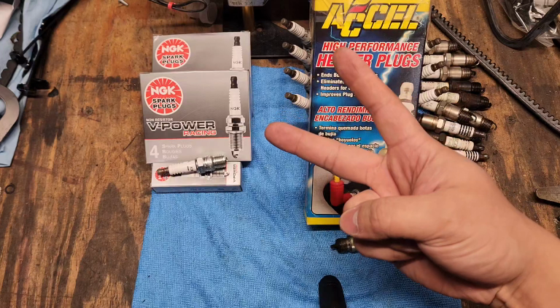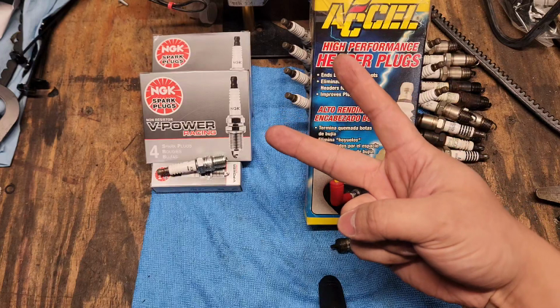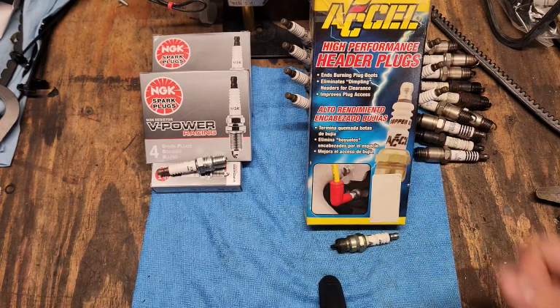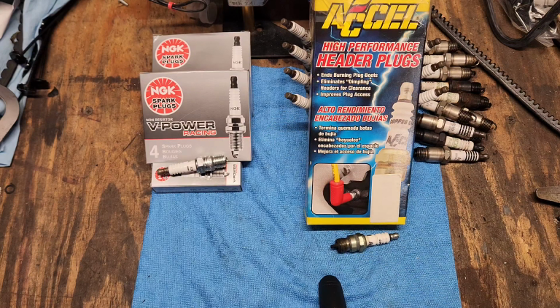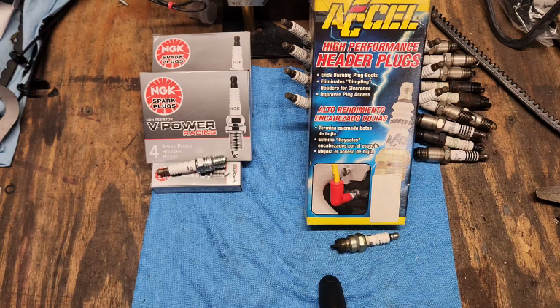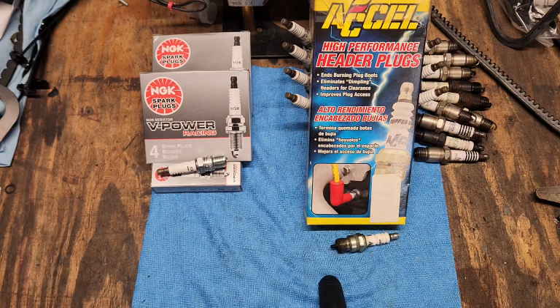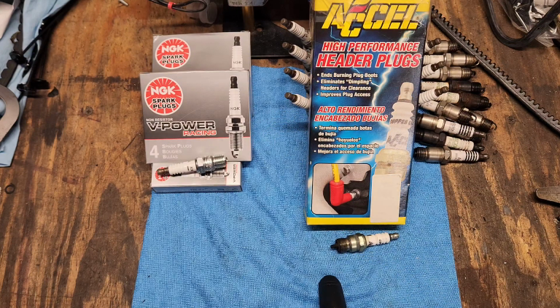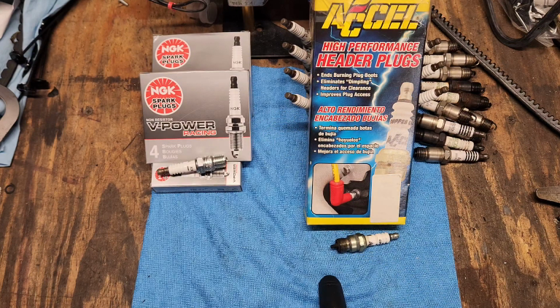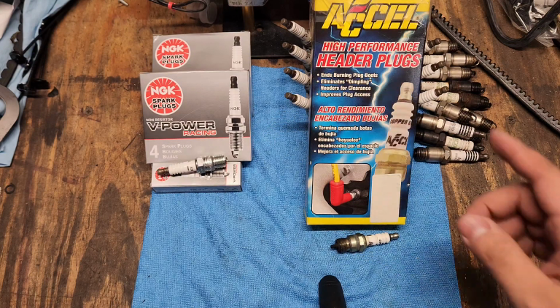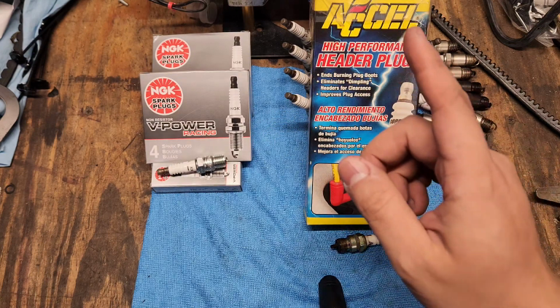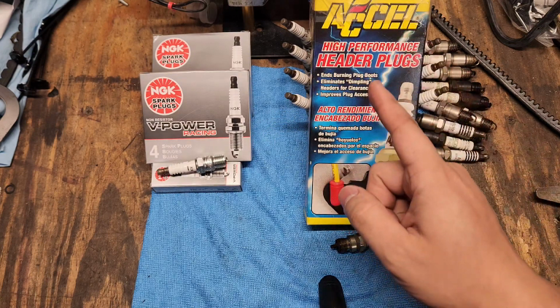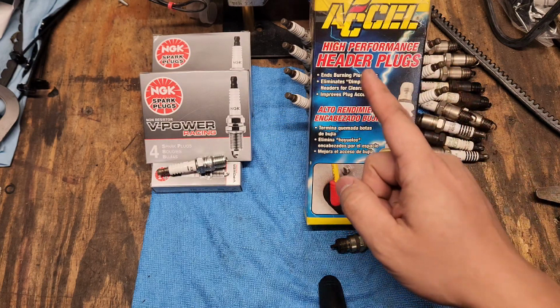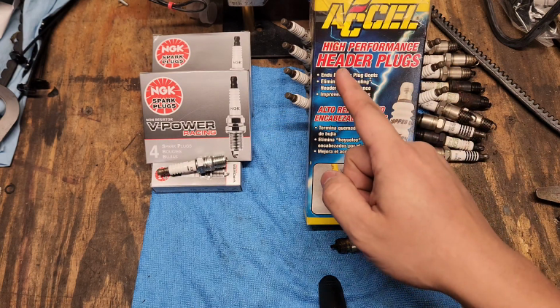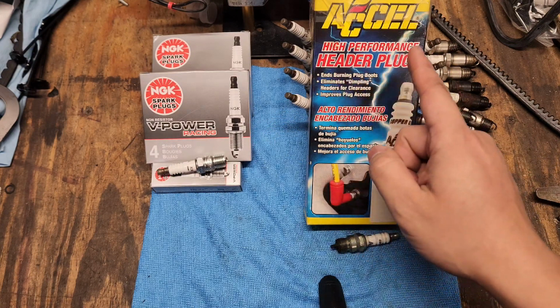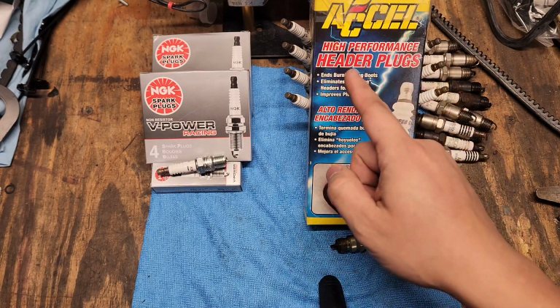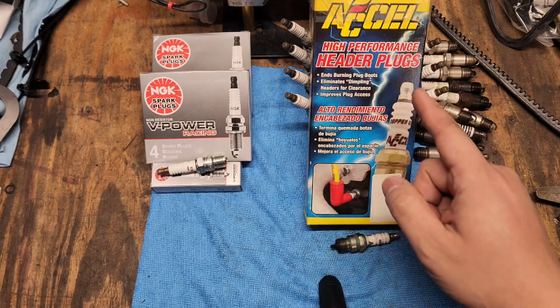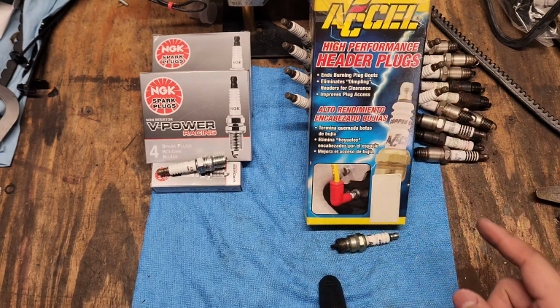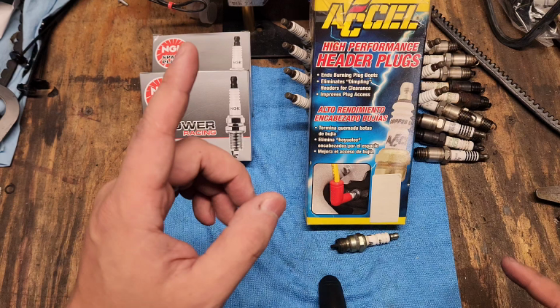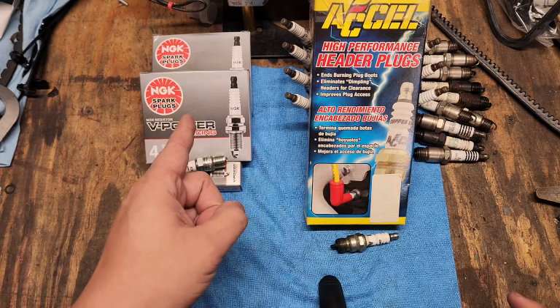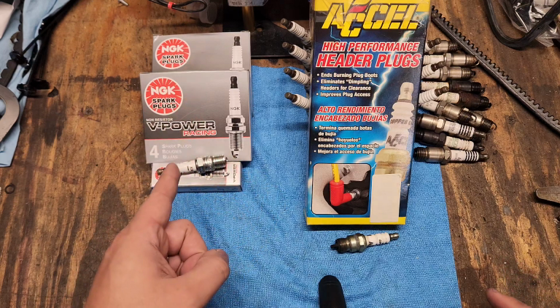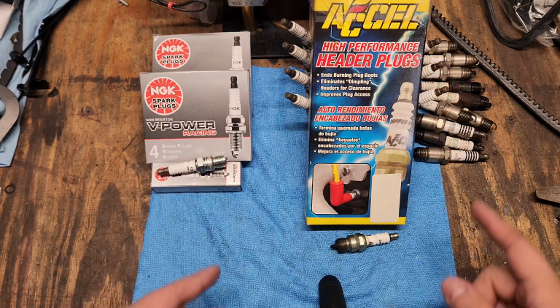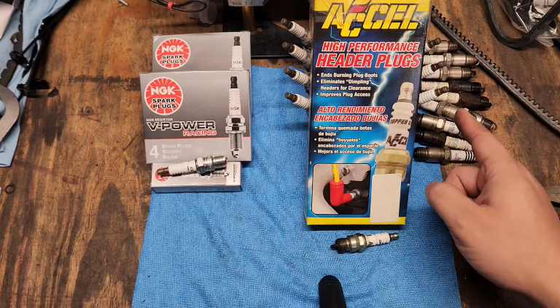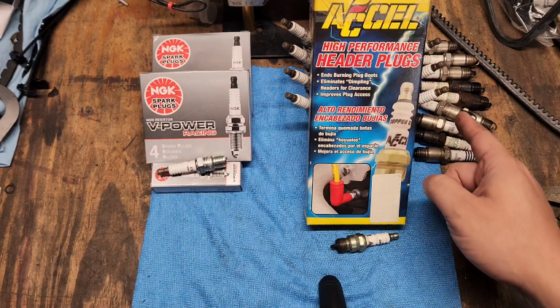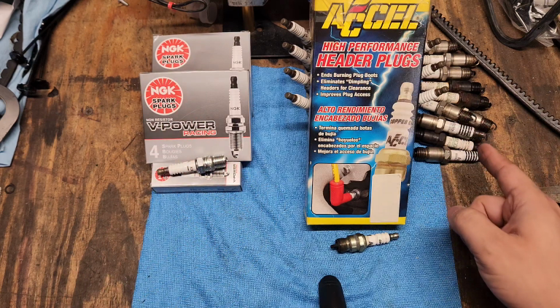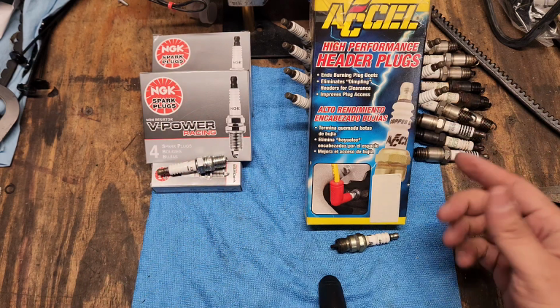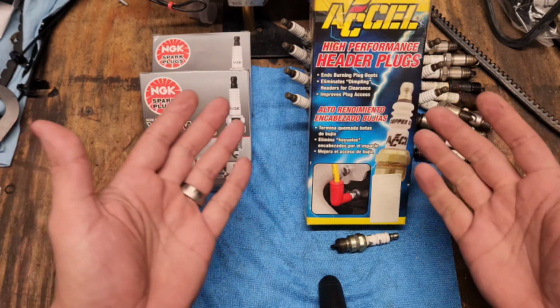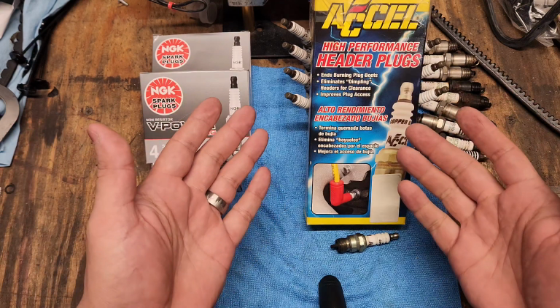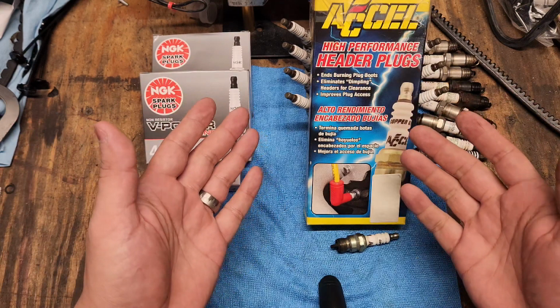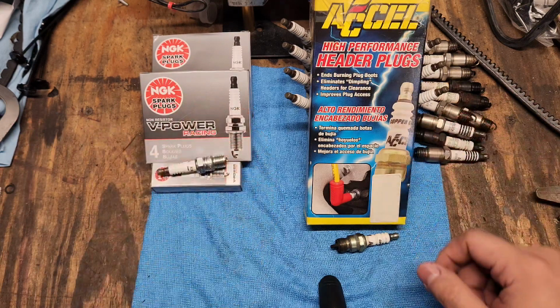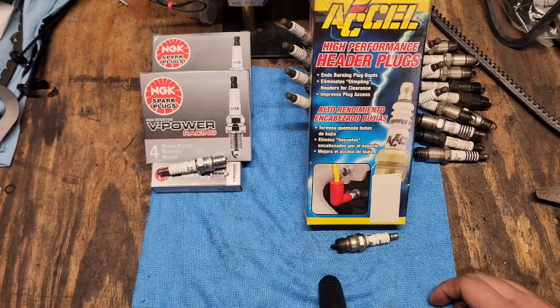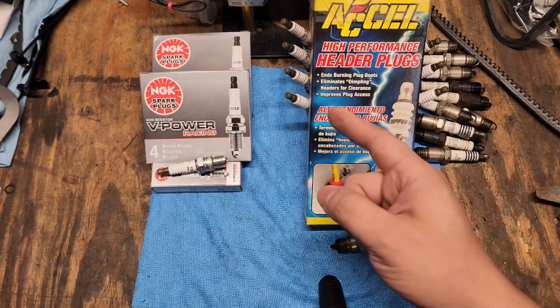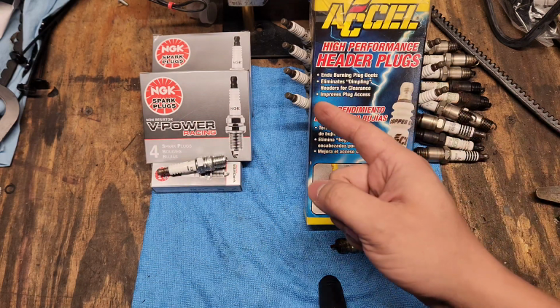What's up guys, welcome to Diving Garage. In today's video we're going to be comparing Excel high performance header plugs, NGK plugs, and your standard plugs. Which one can you use when you're running headers? Let's dive in.